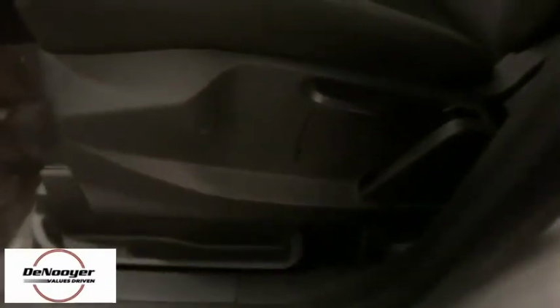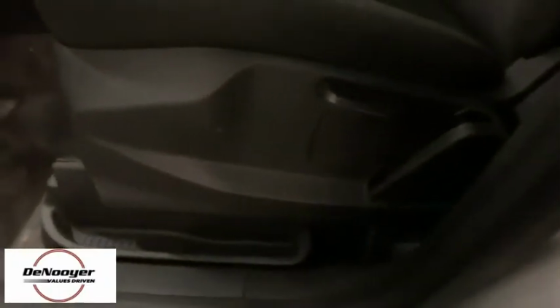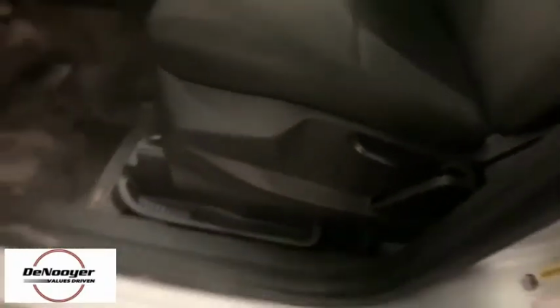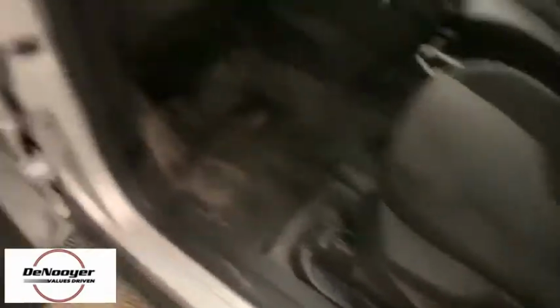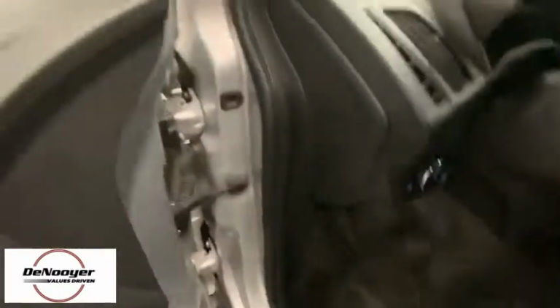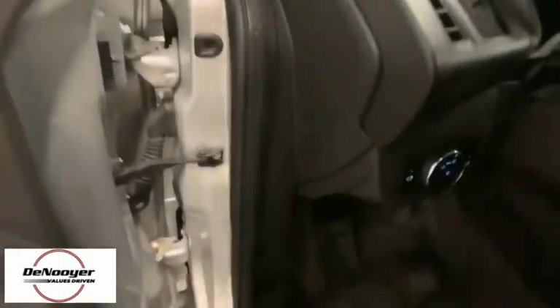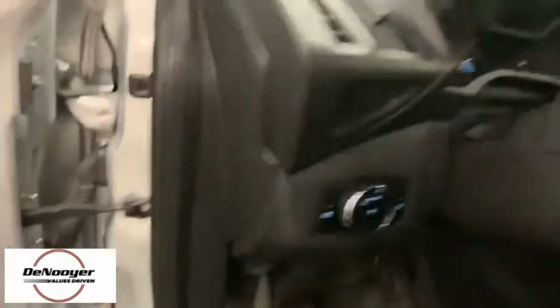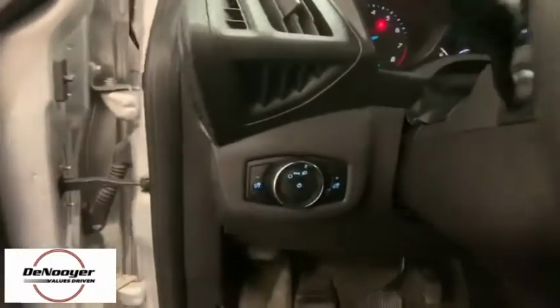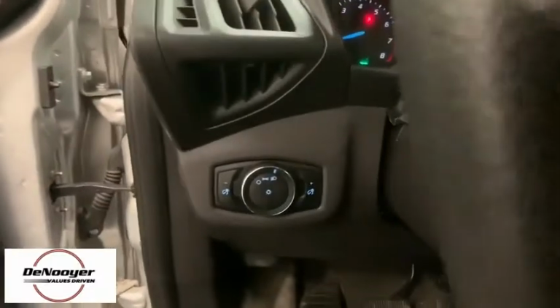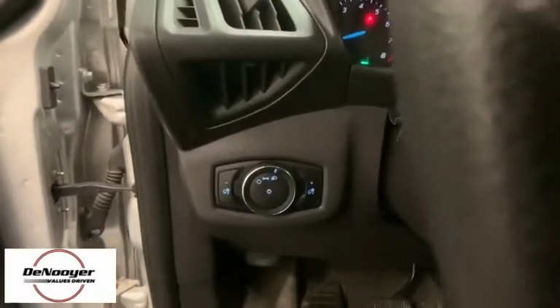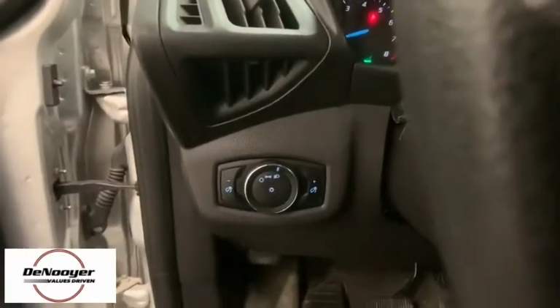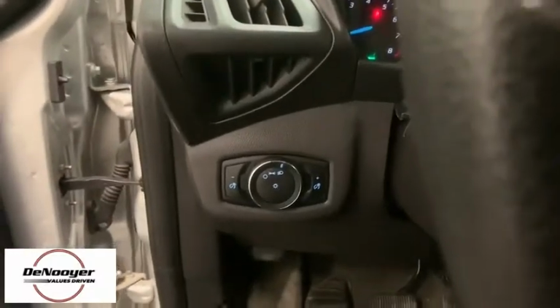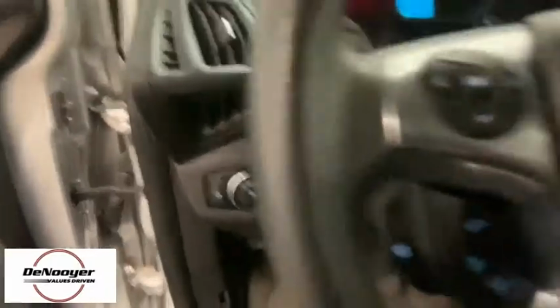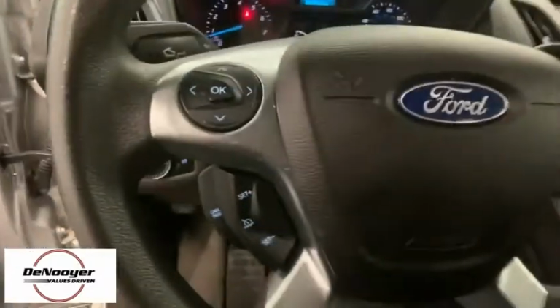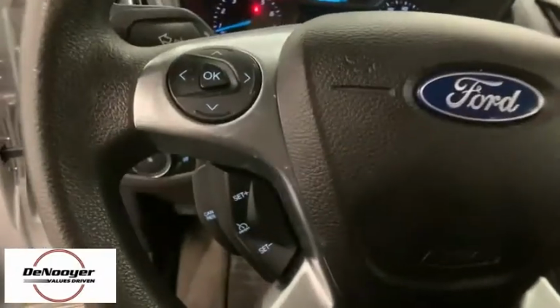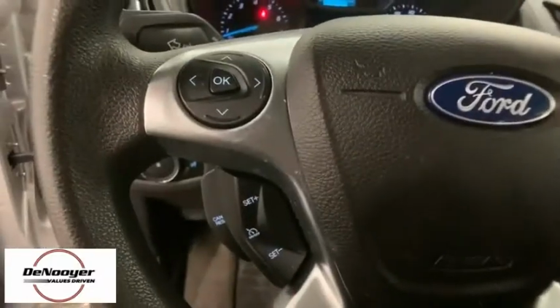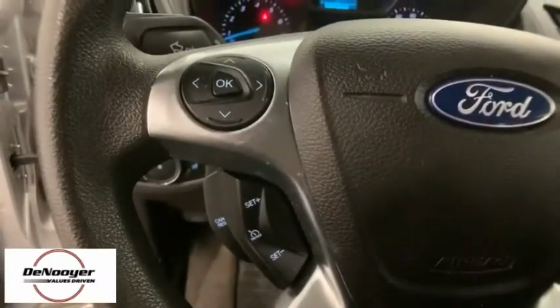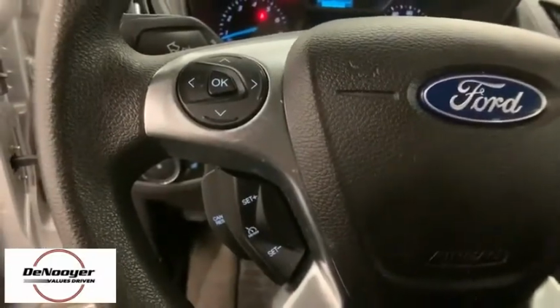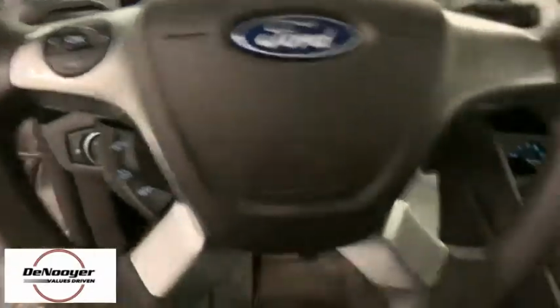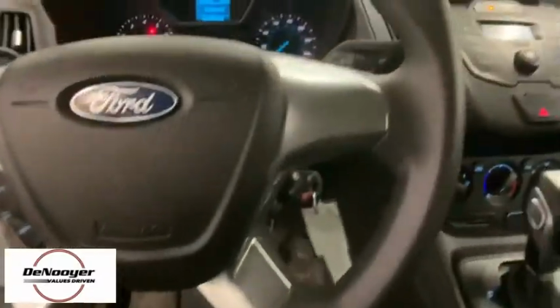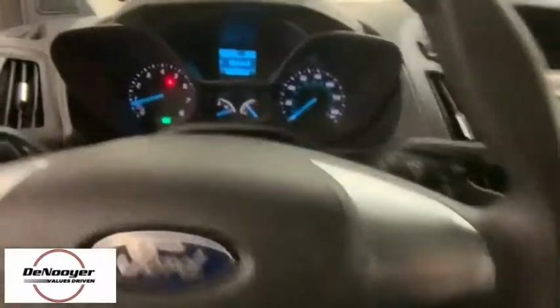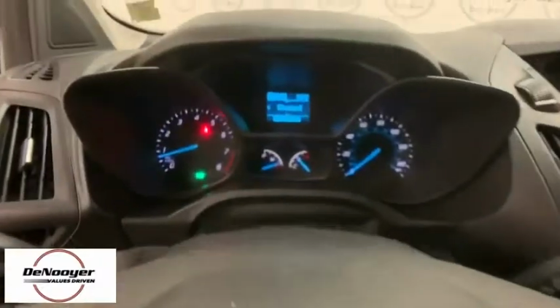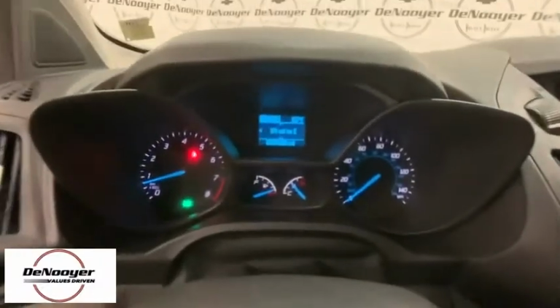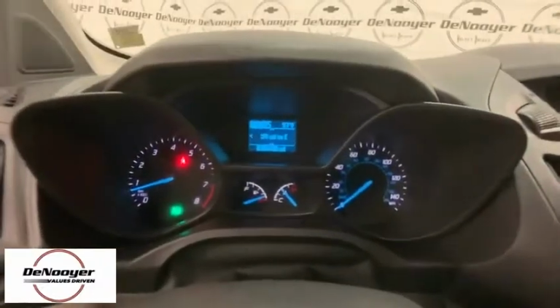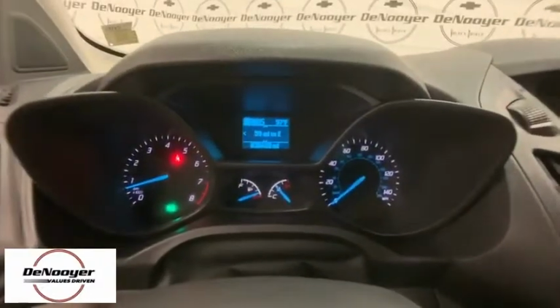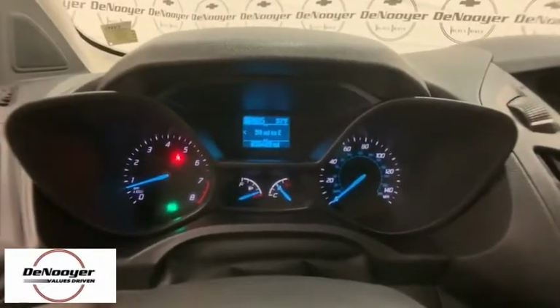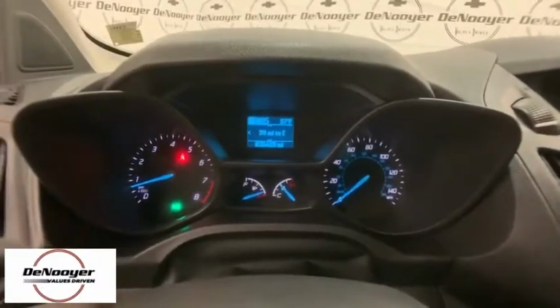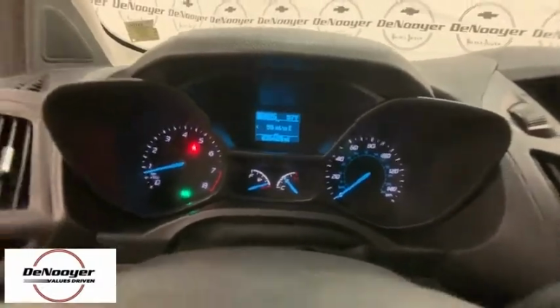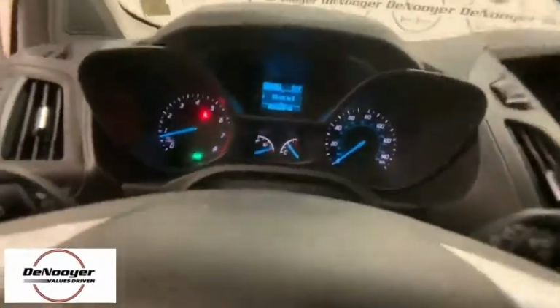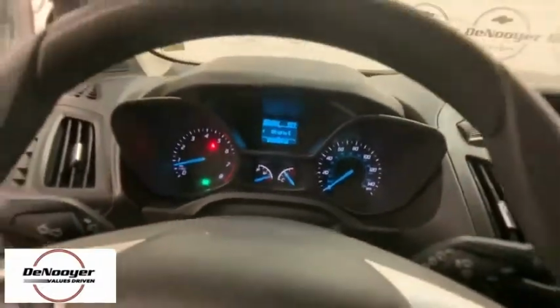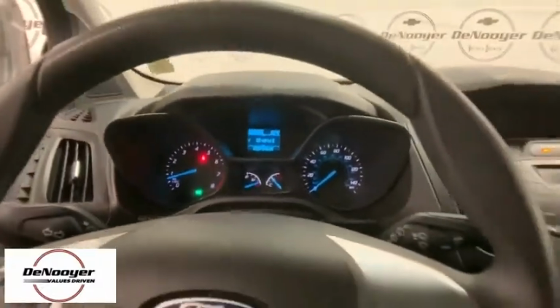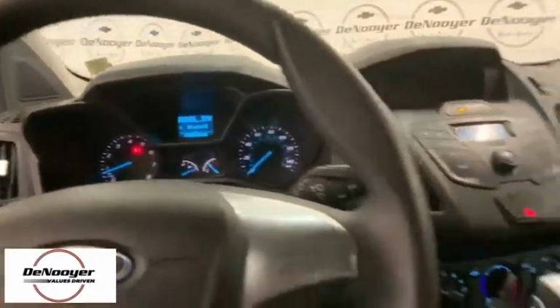Tachometer, overhead console, remote keyless entry, rear window wiper, front reading lamps, tilt steering wheel, front bucket seats, rear fog light, front wheel independent suspension, four-piece floor mat set.